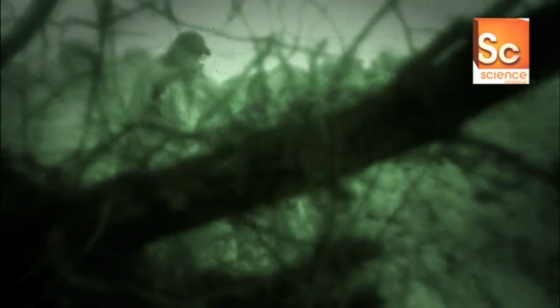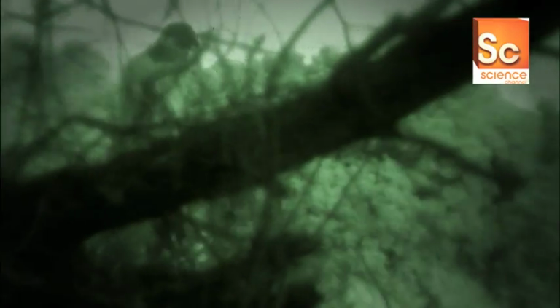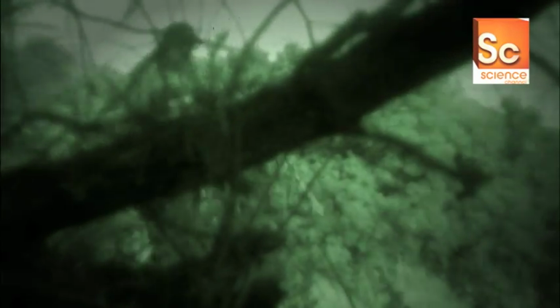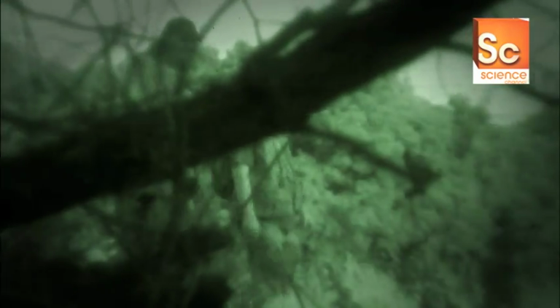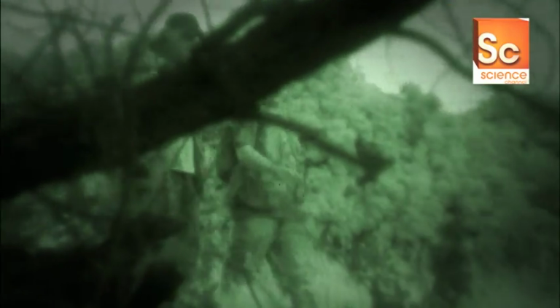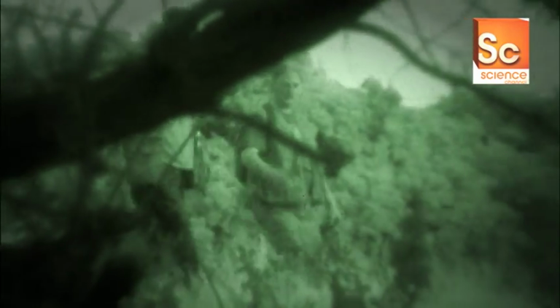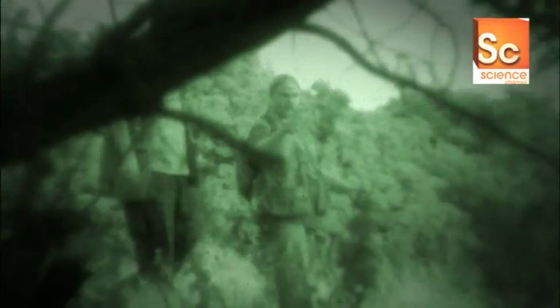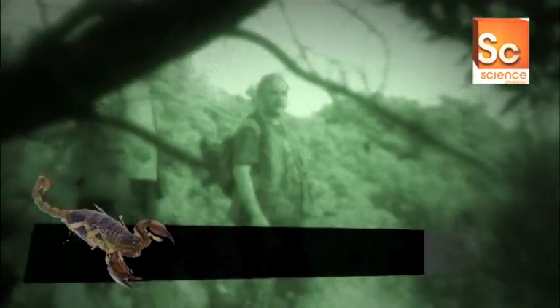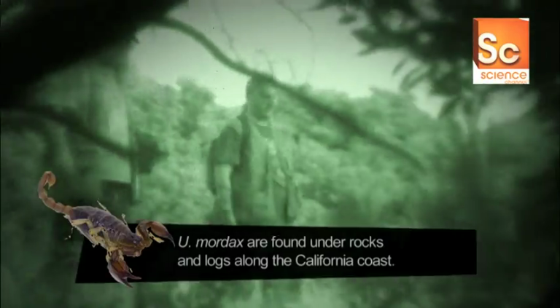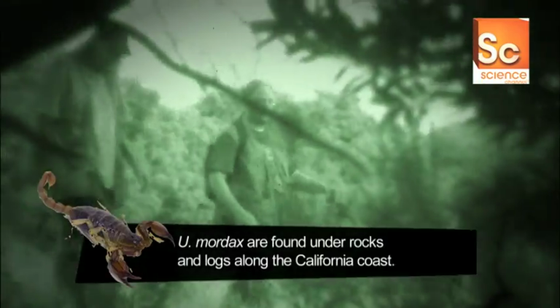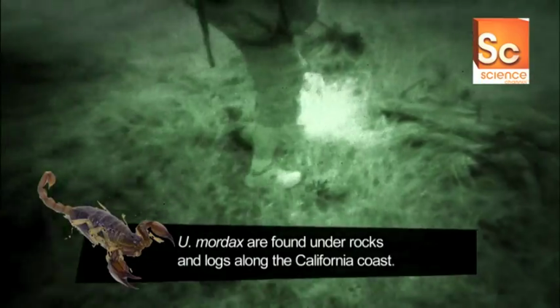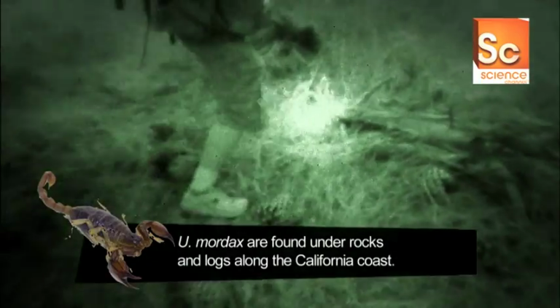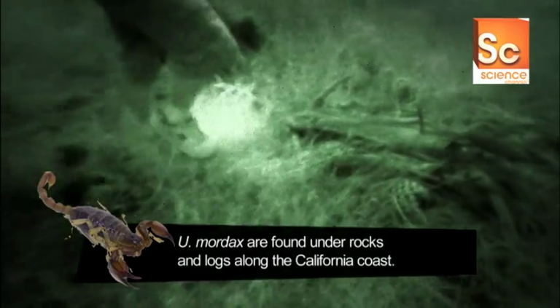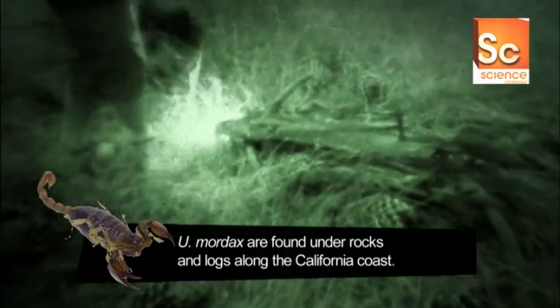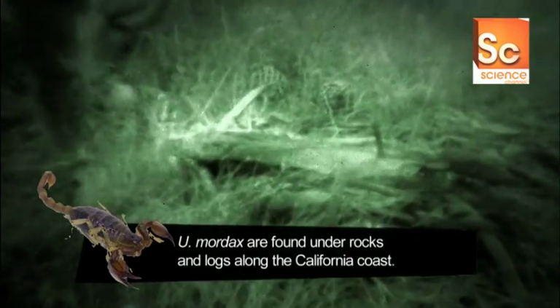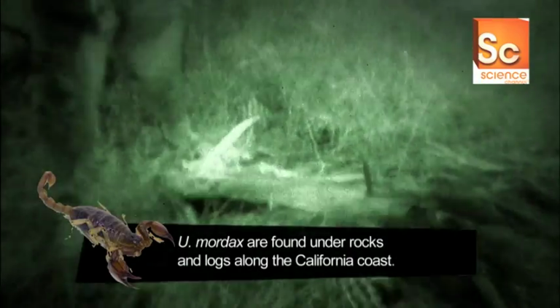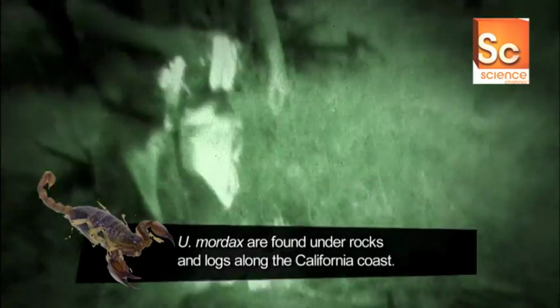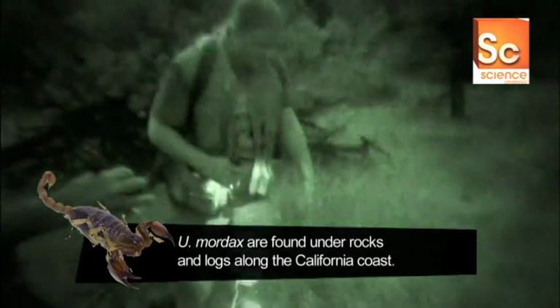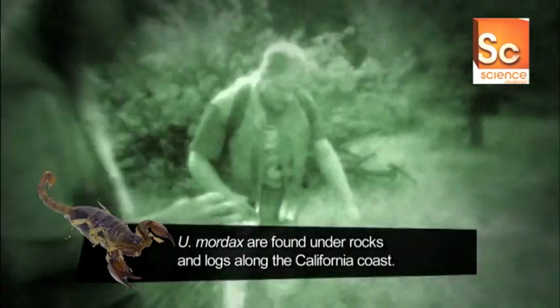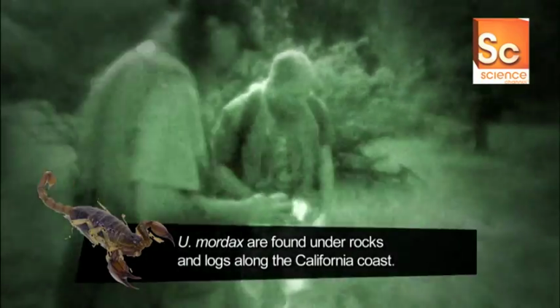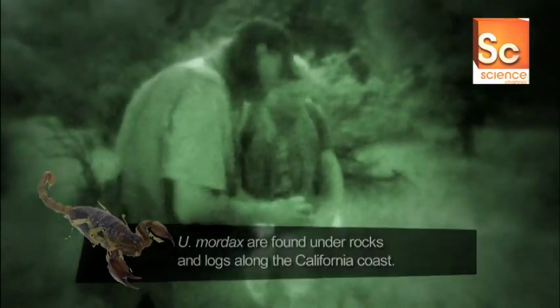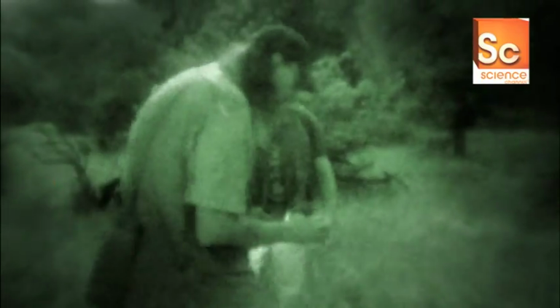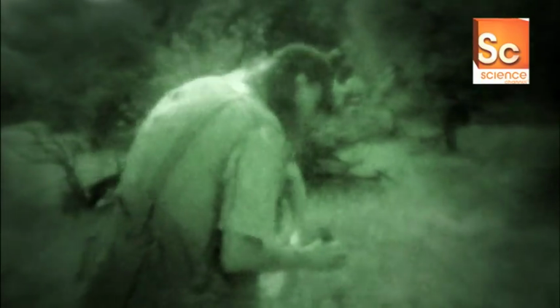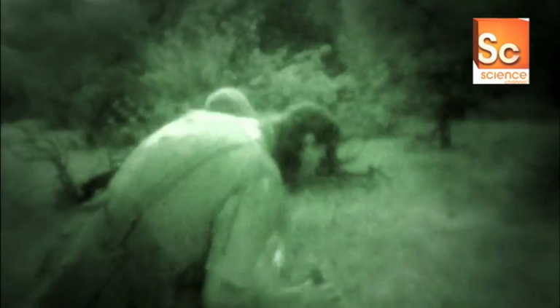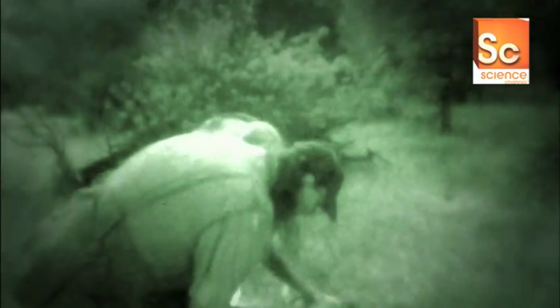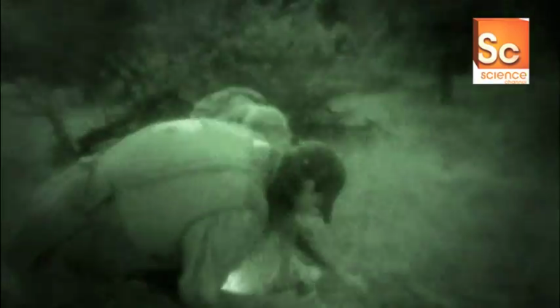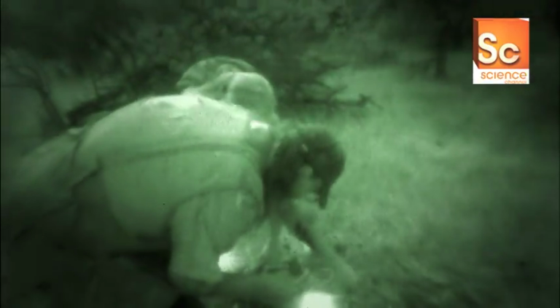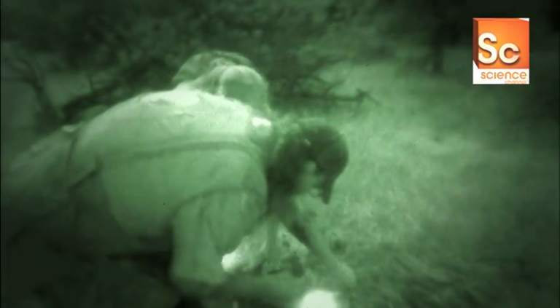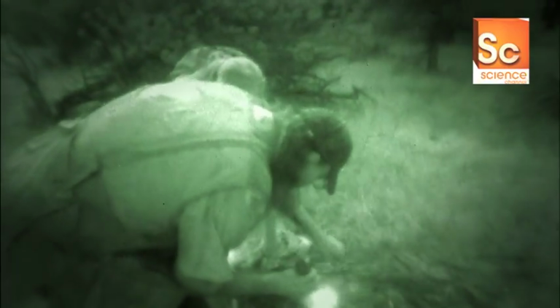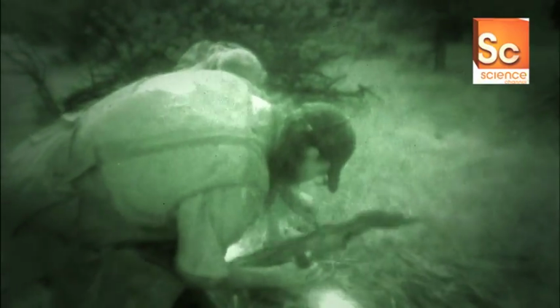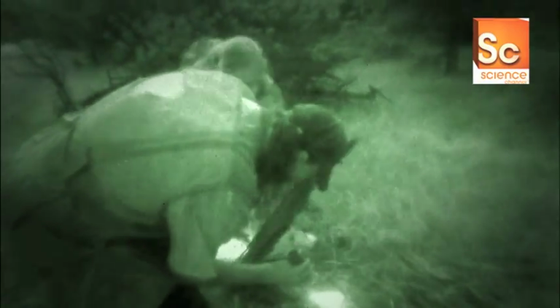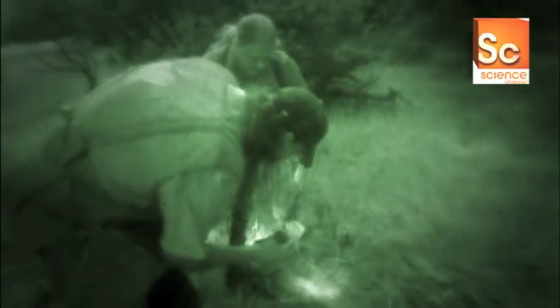Logs over here? Yeah, let's go check those out. What's great about this rotting wood is that a lot of animals can live in here, and it's easy for us to lift and get under.